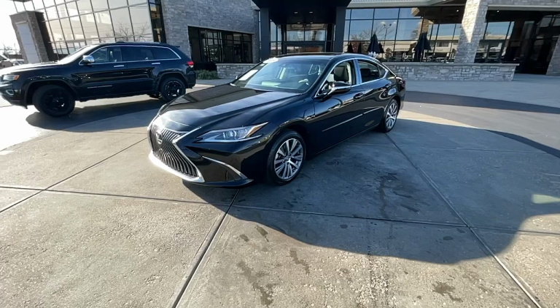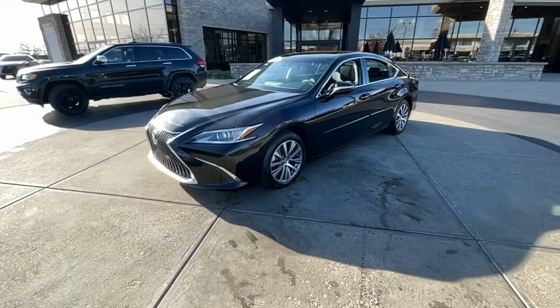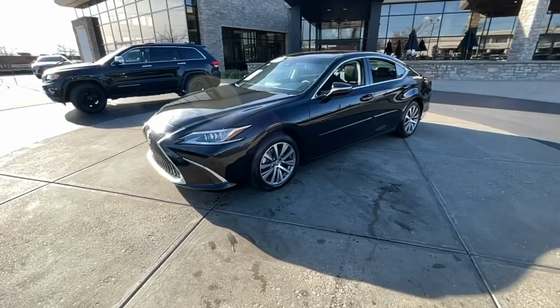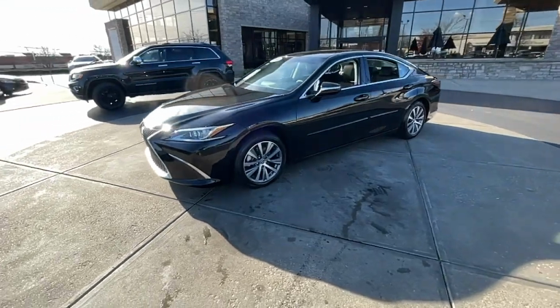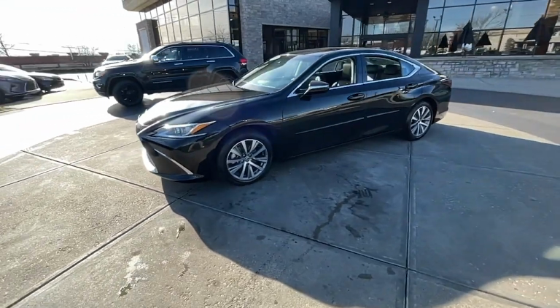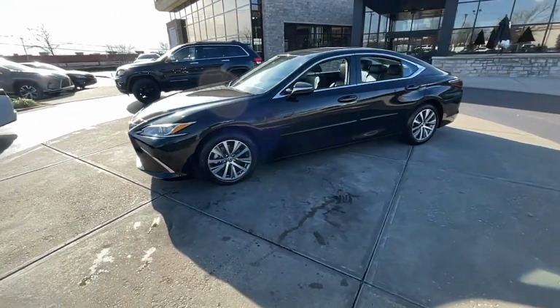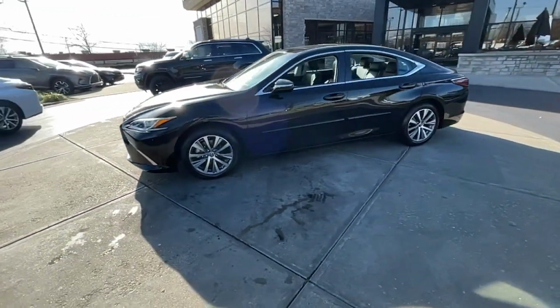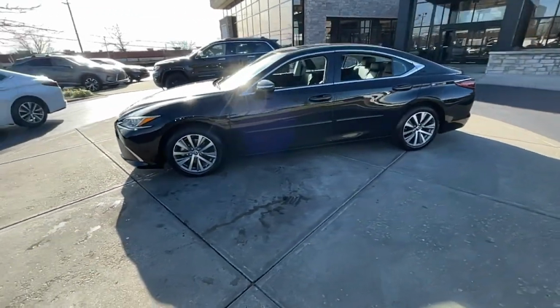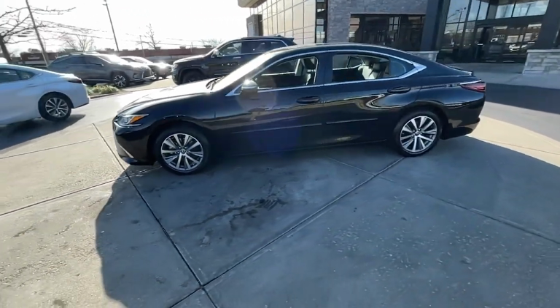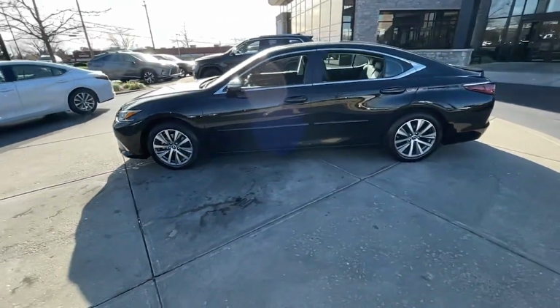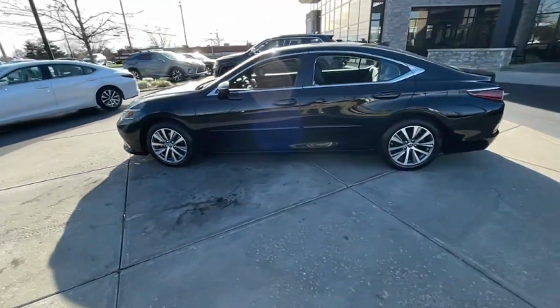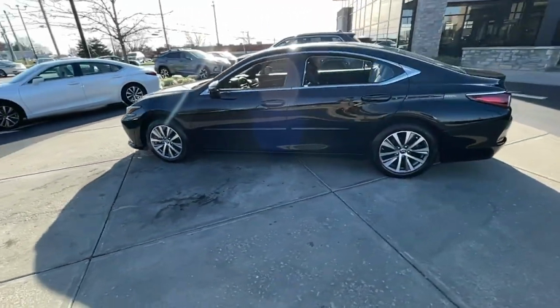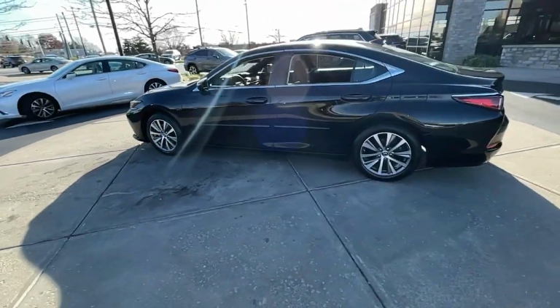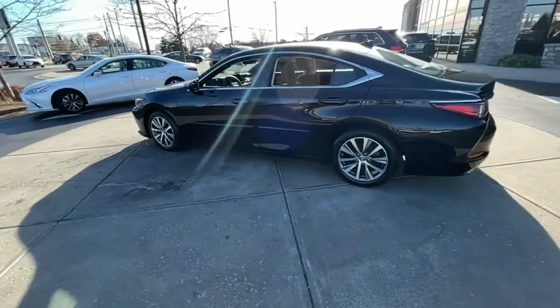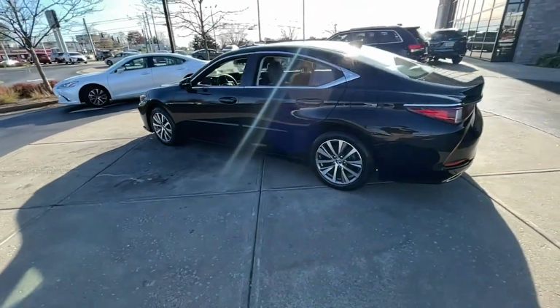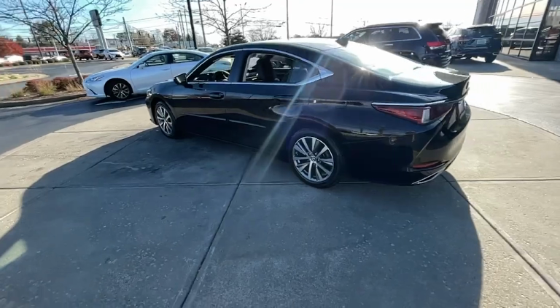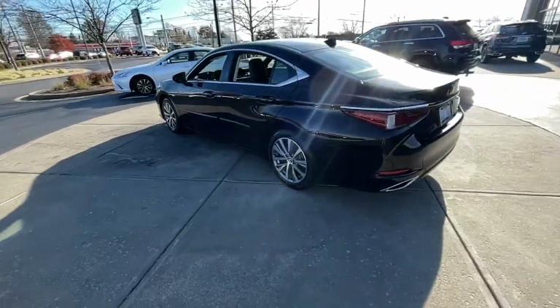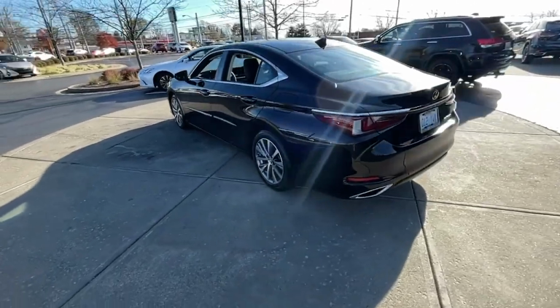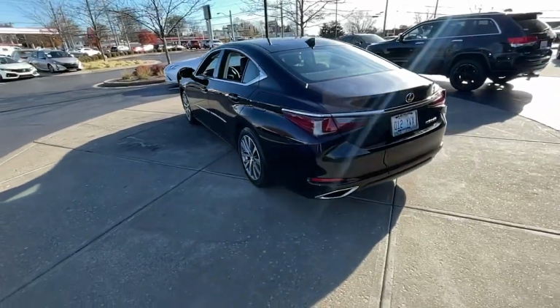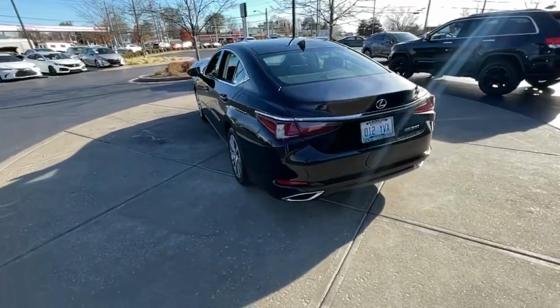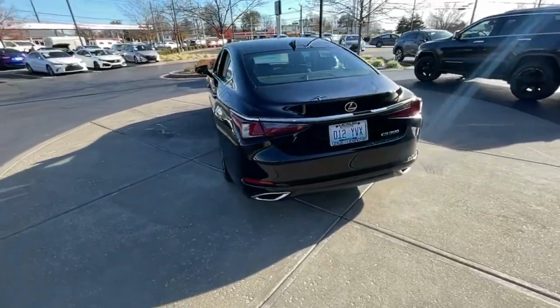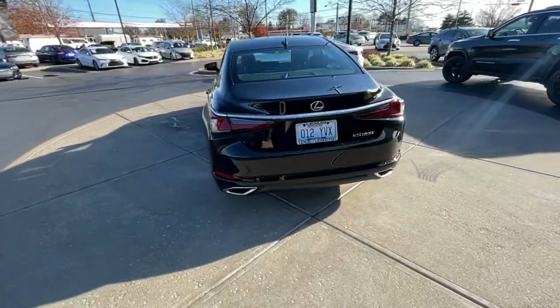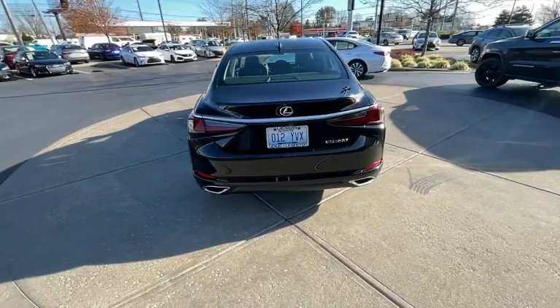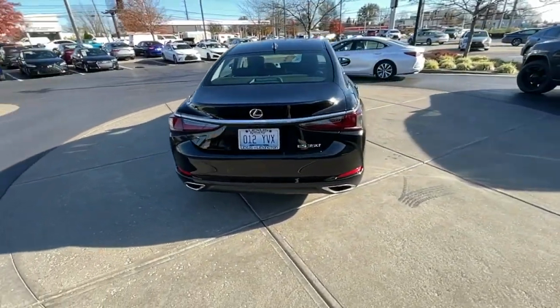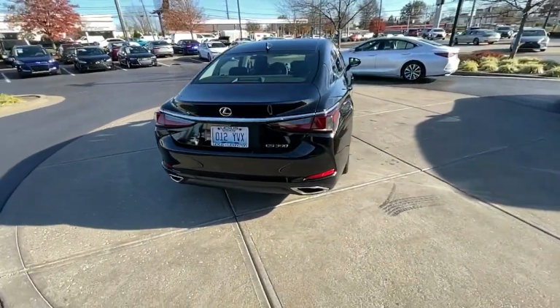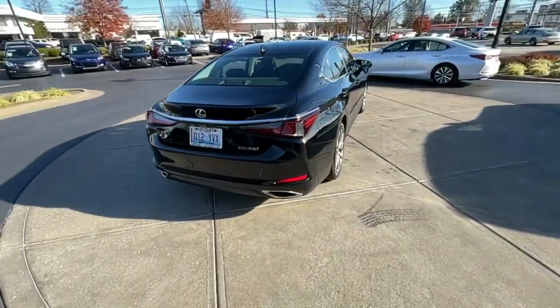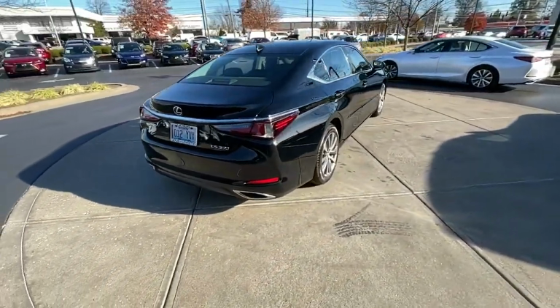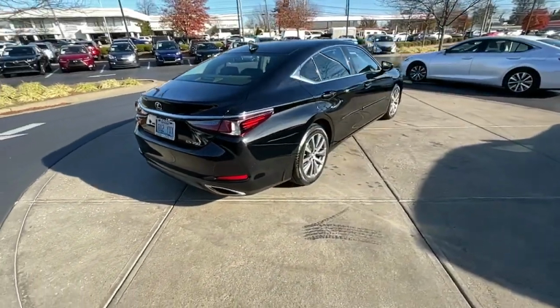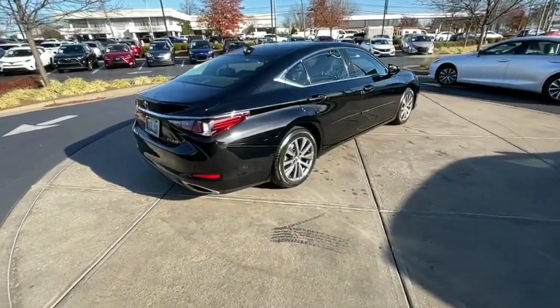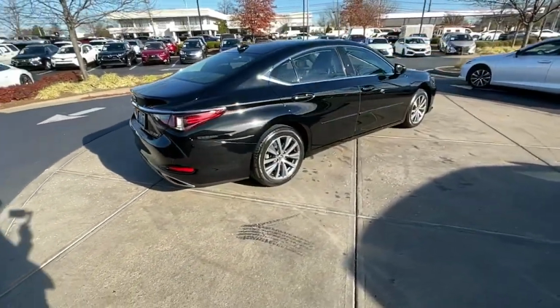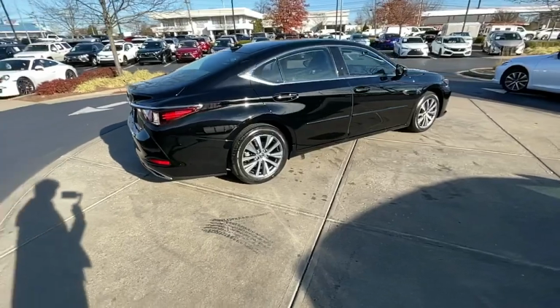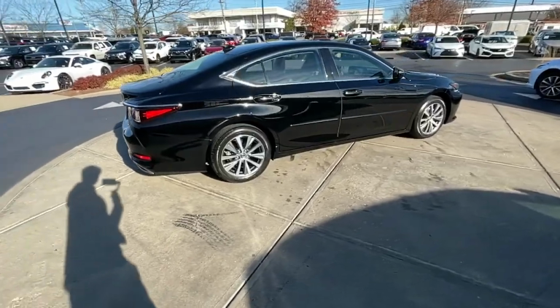Looking for your dream car? It could be the 2019 Lexus ES. This vehicle still has fewer than 40,000 miles on the clock, so it won't last long.